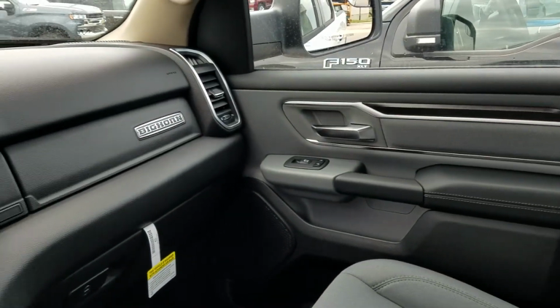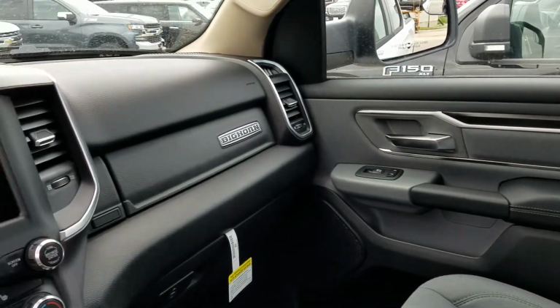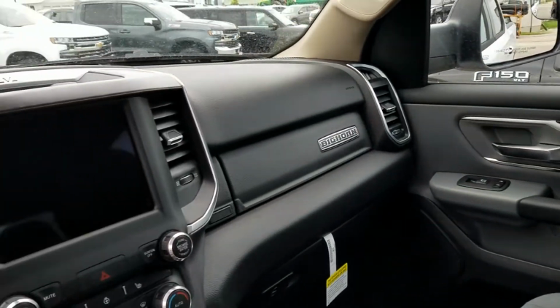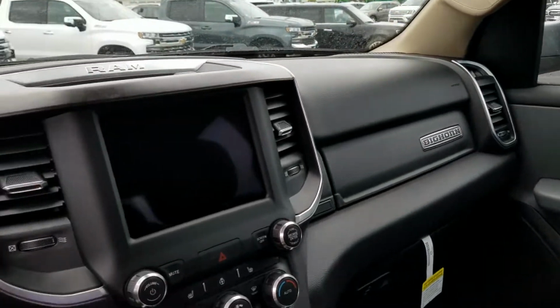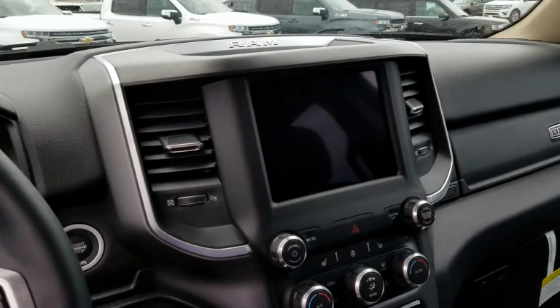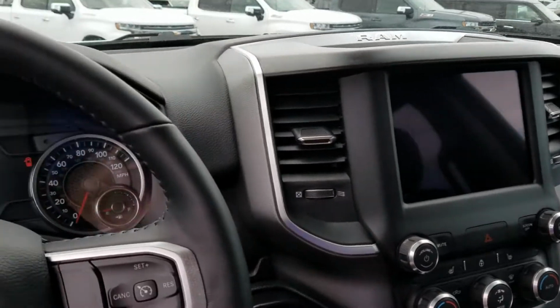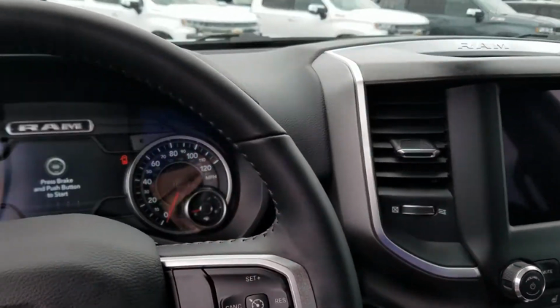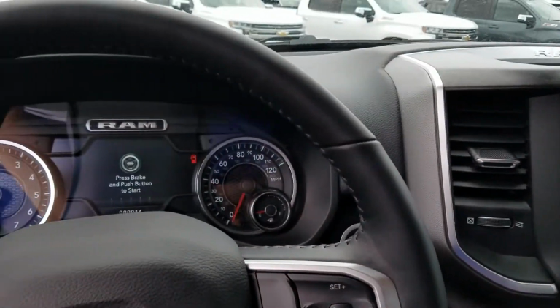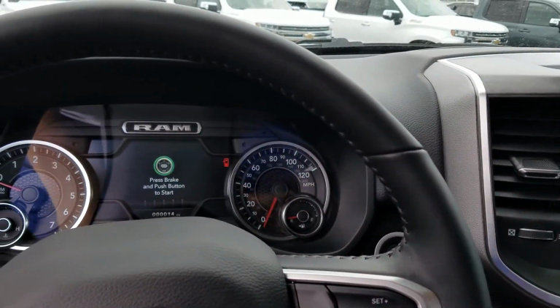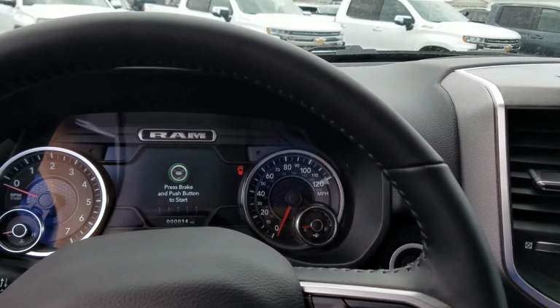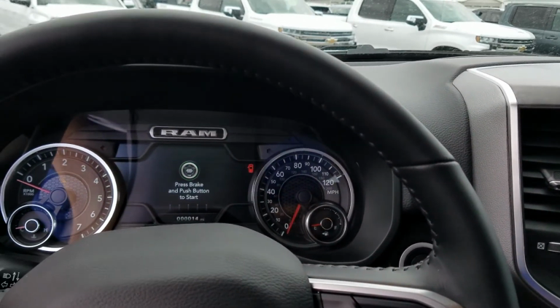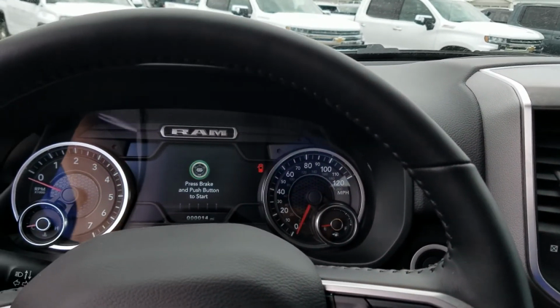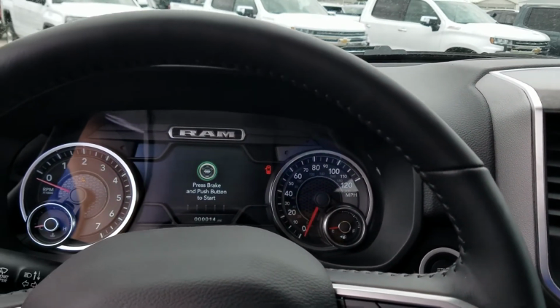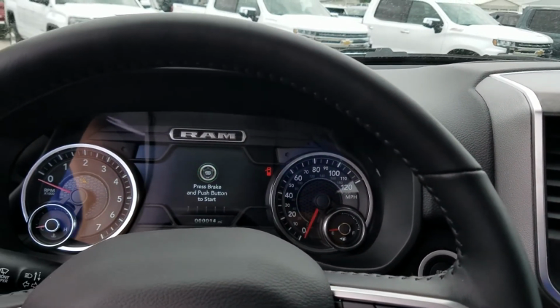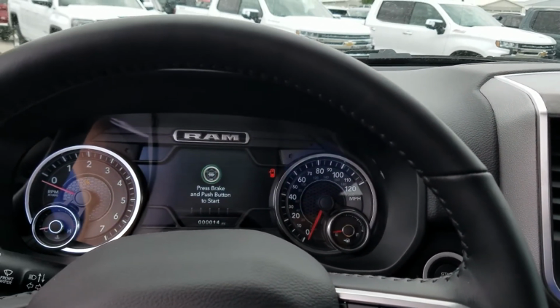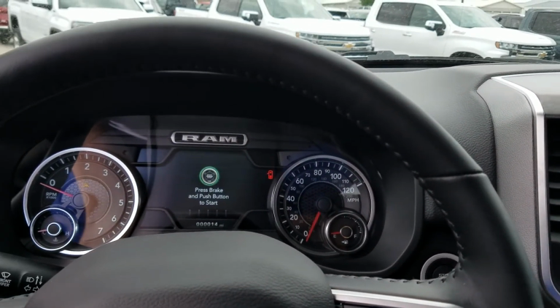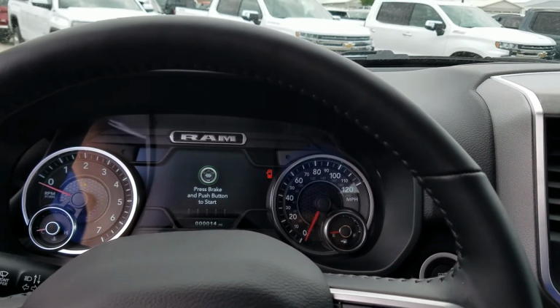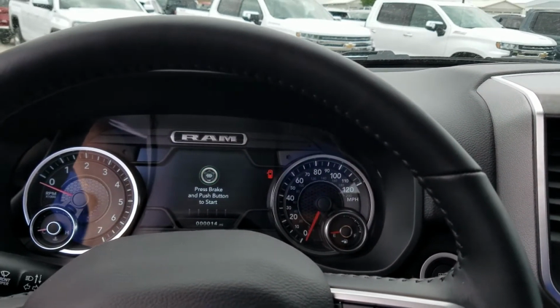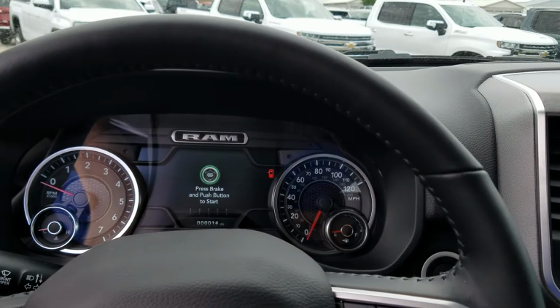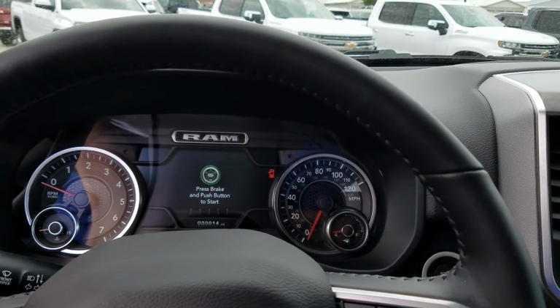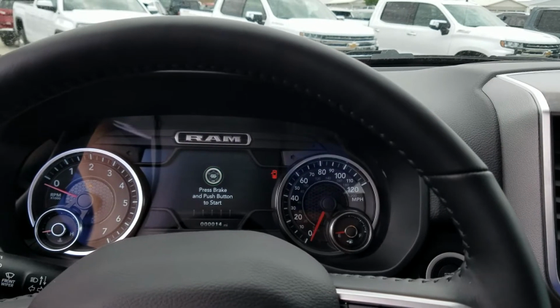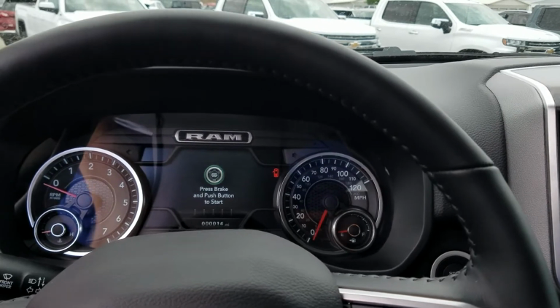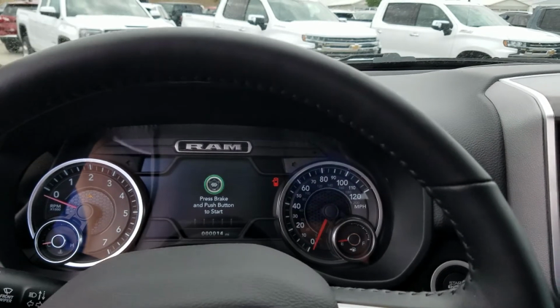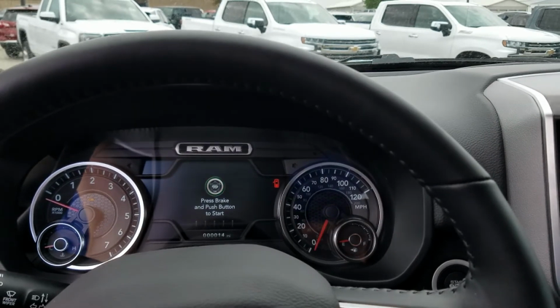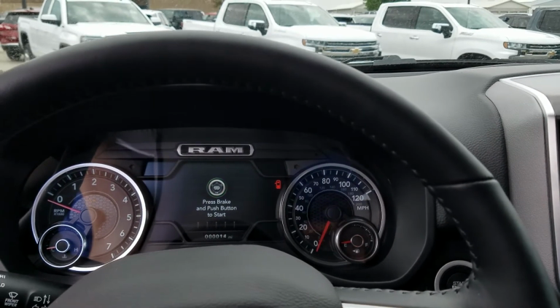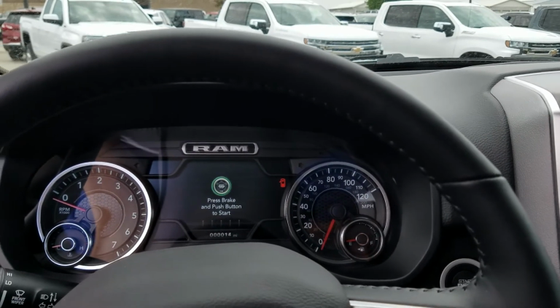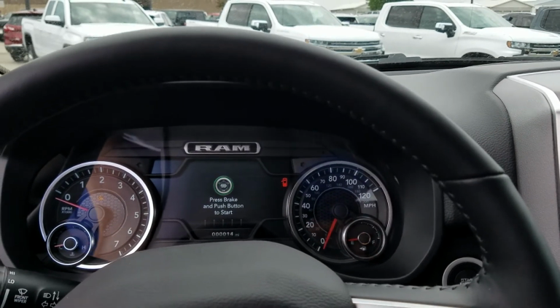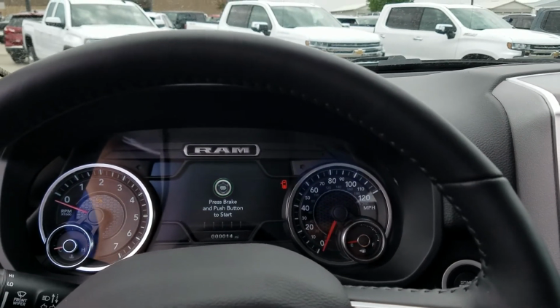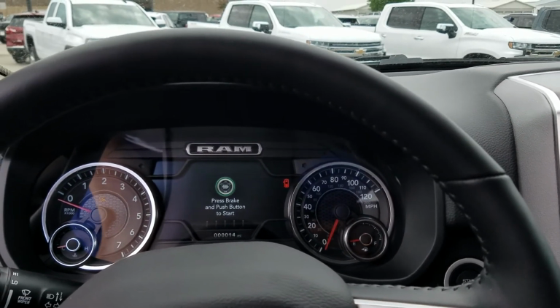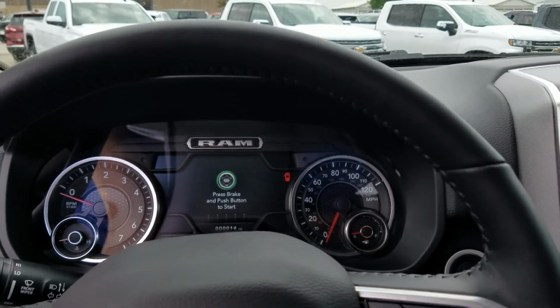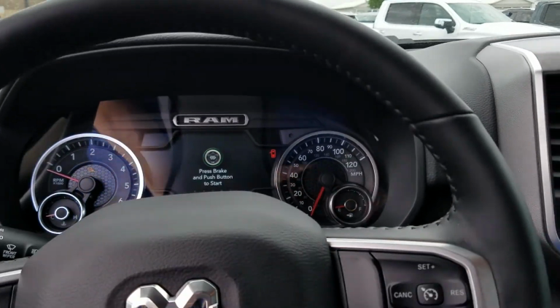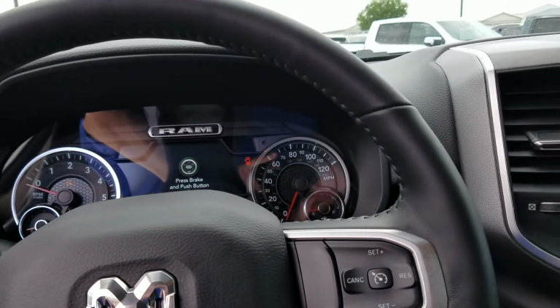If you're interested in this truck, please give me a call. My name is JJ Lindquist at Dale Howard Auto here in Iowa Falls, Iowa at 641-316-1515.